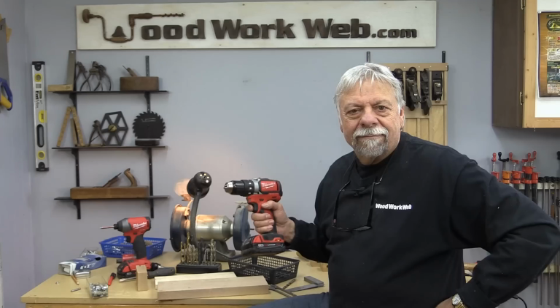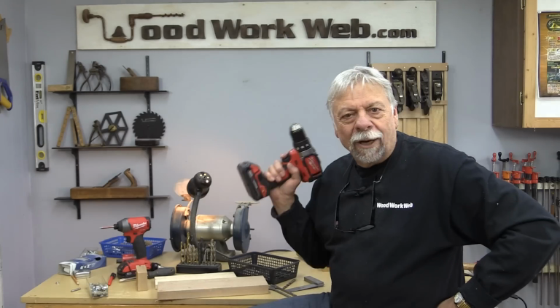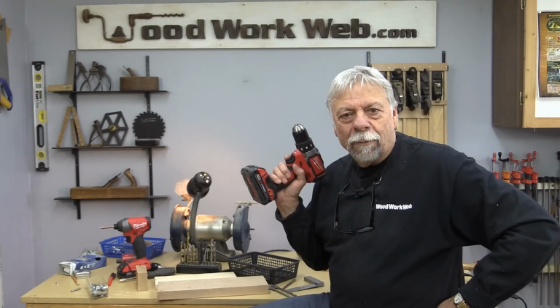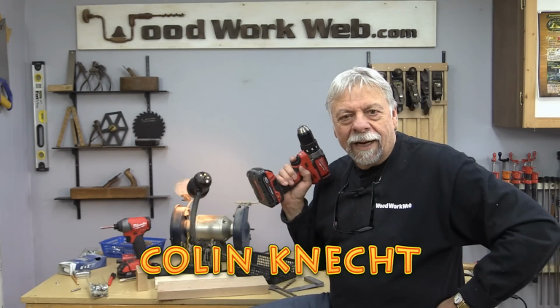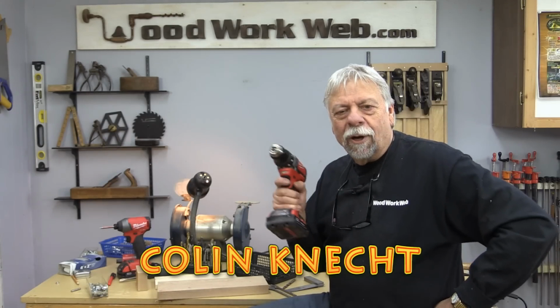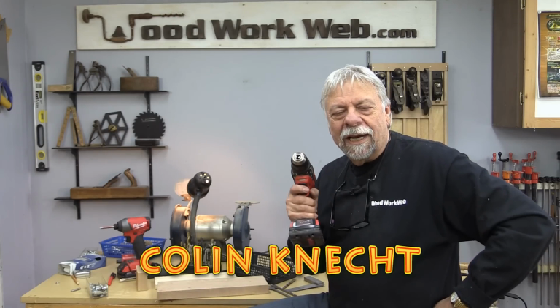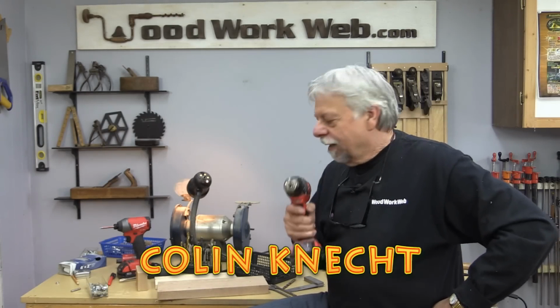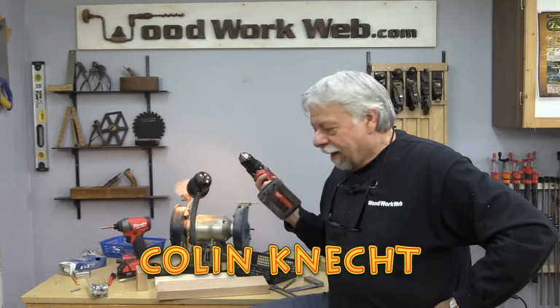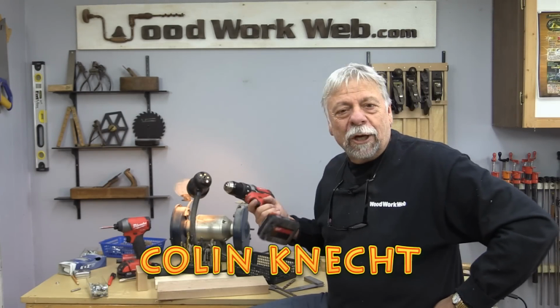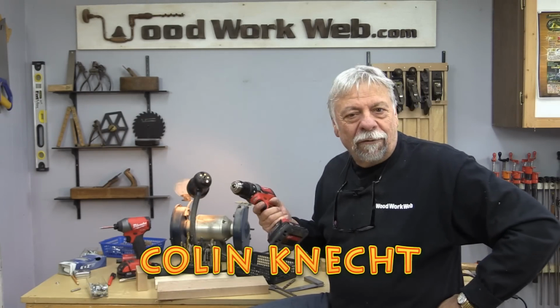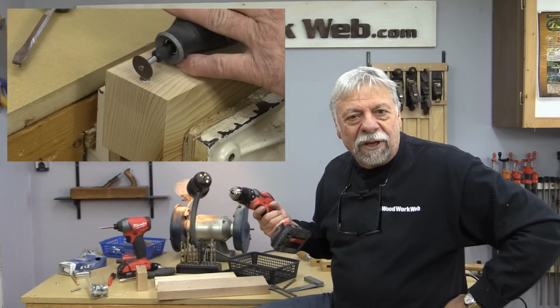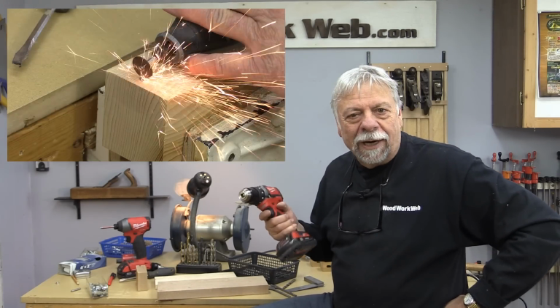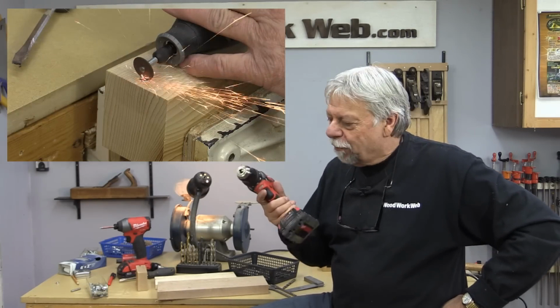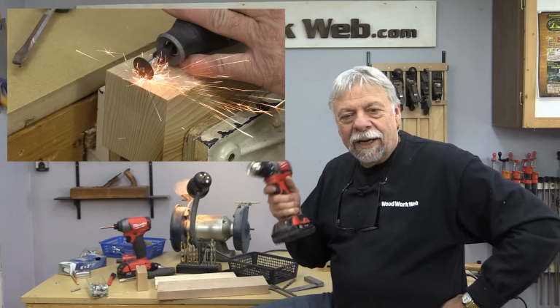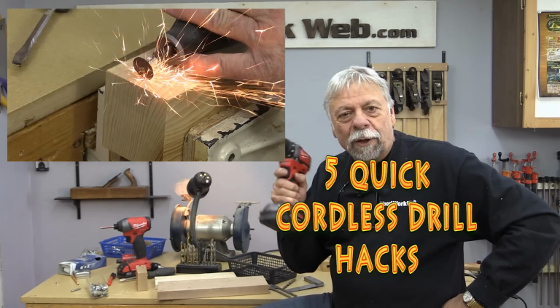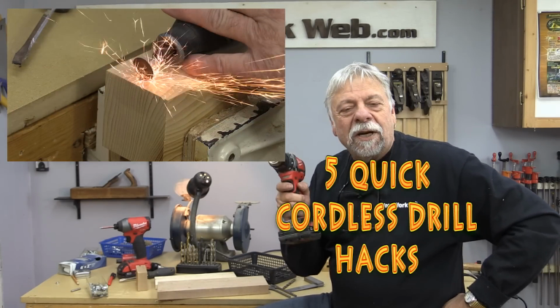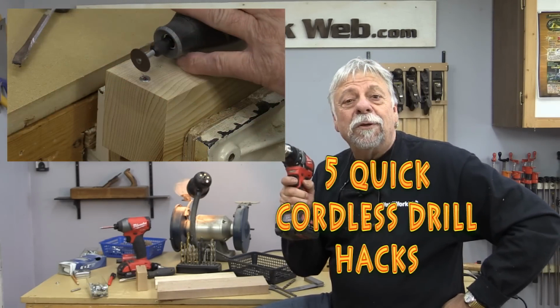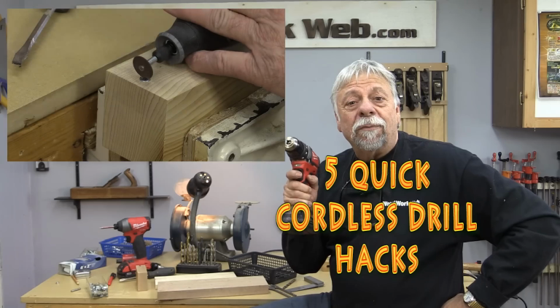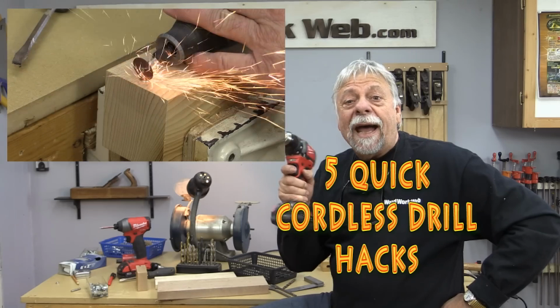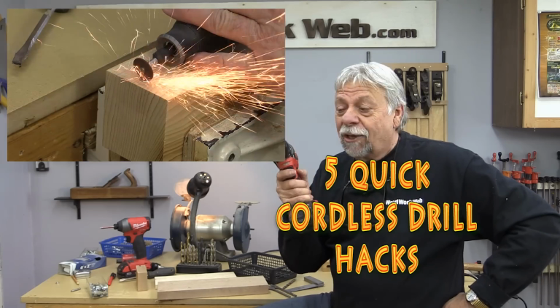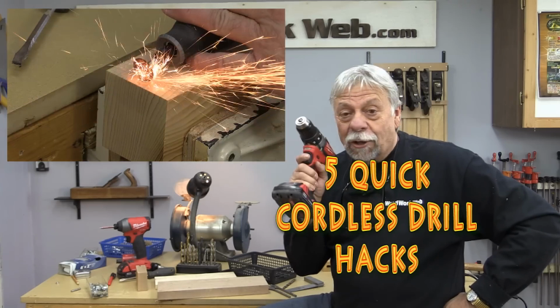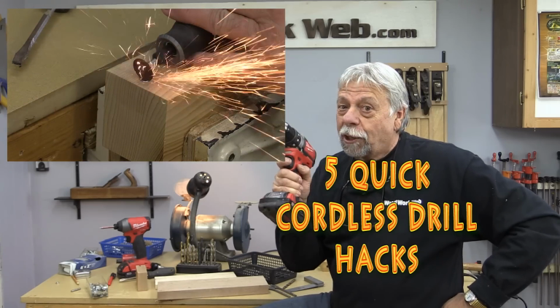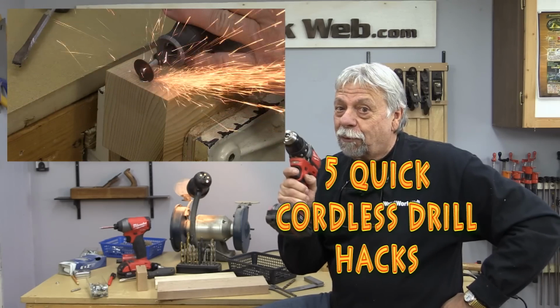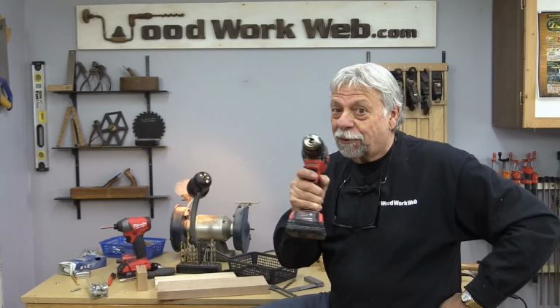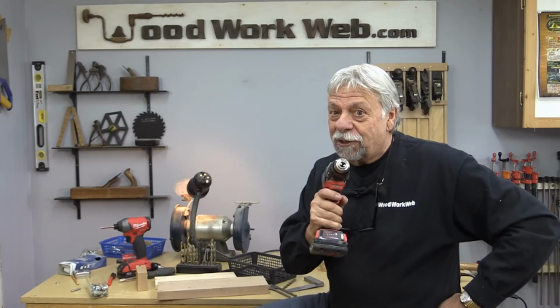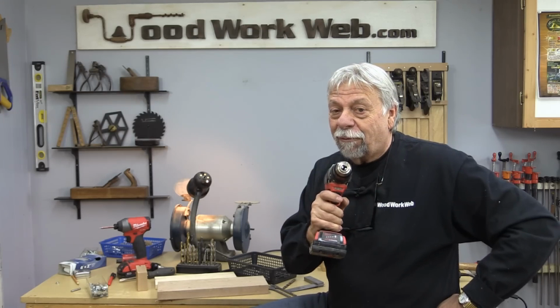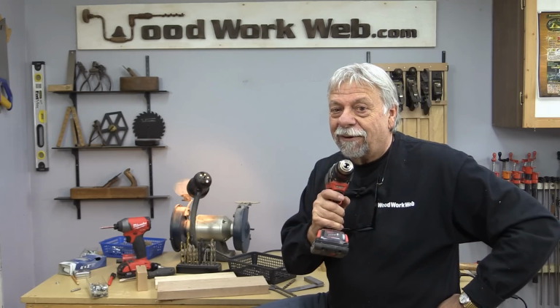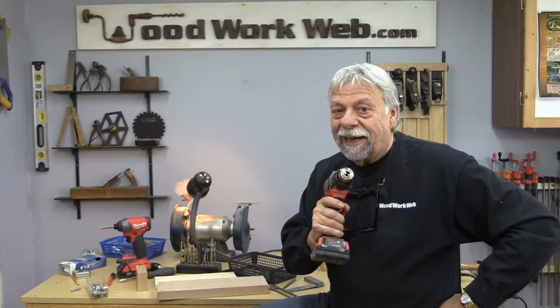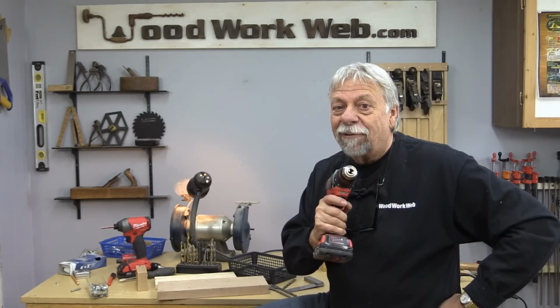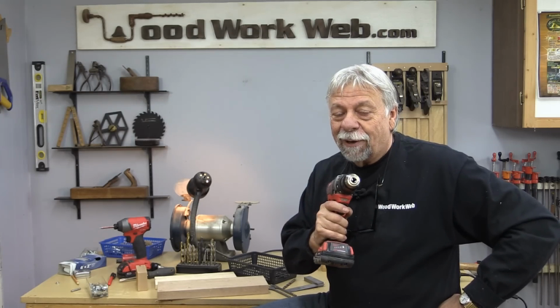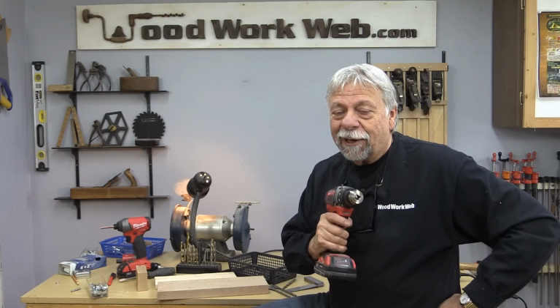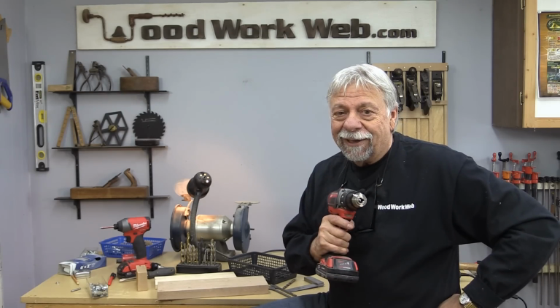Hello everyone, I'm Colin Kinnett. I'm working on a few things right now, but what a great time to do some hacks on cordless drills, so stick around and have a look at what I'm working on.